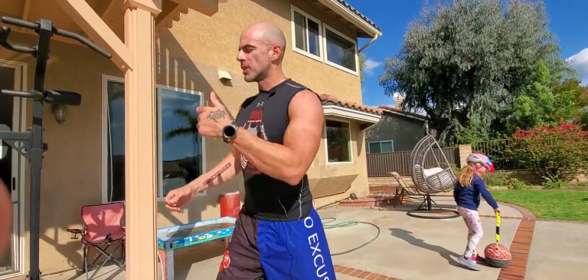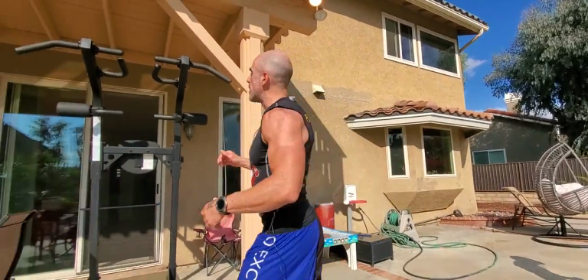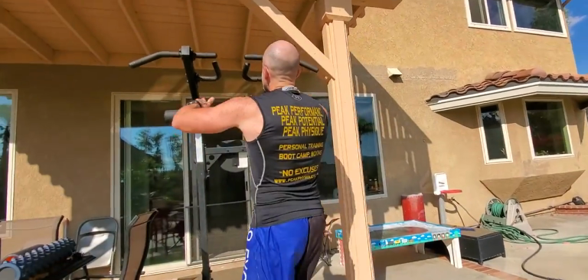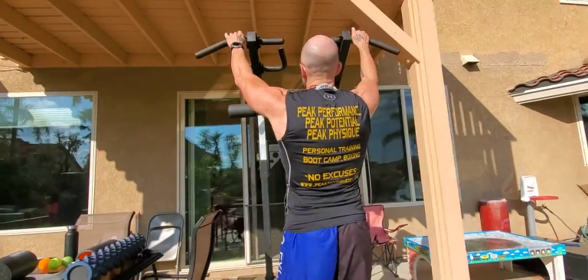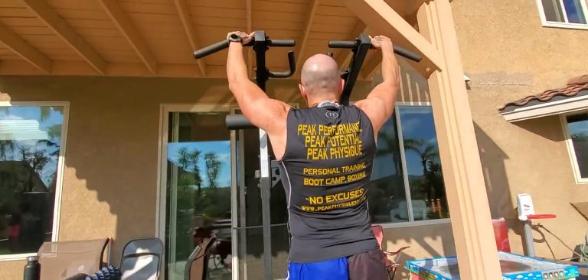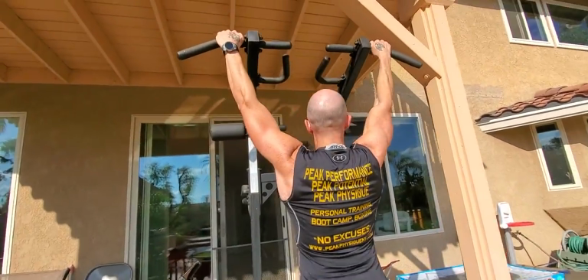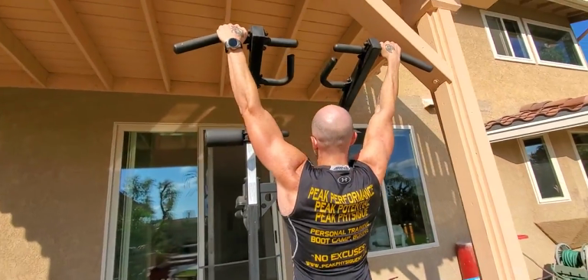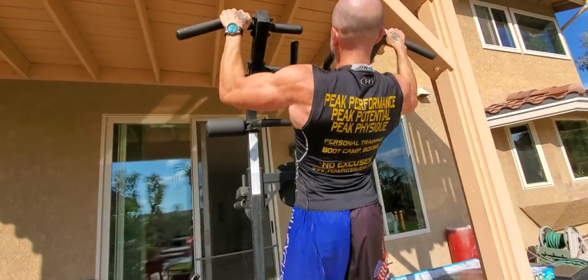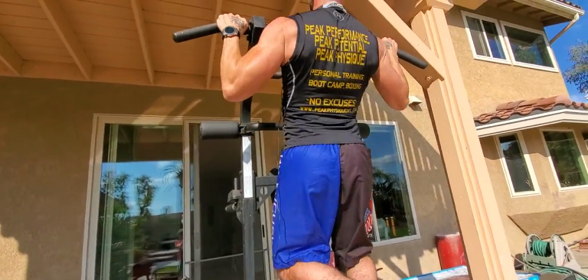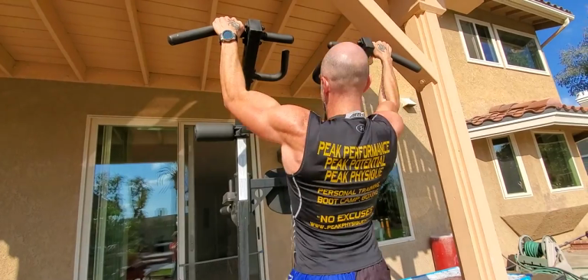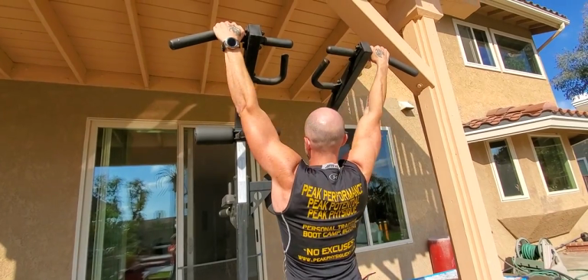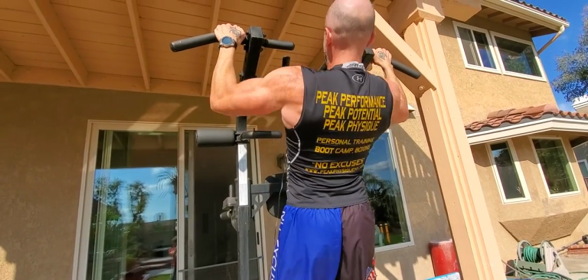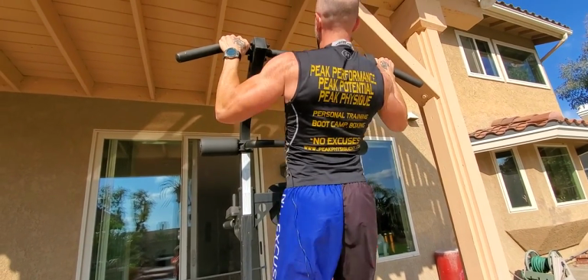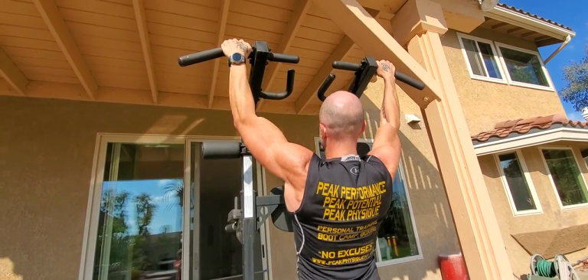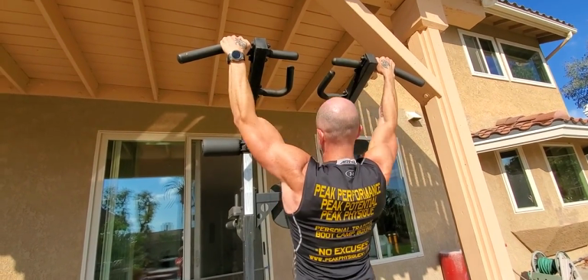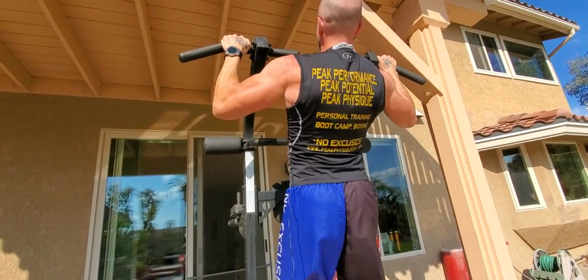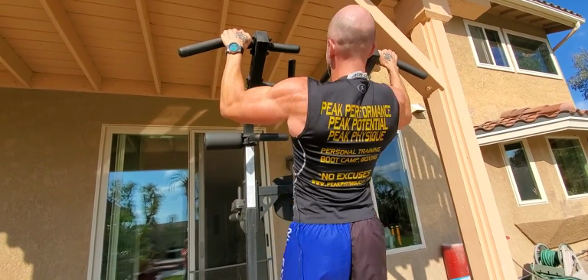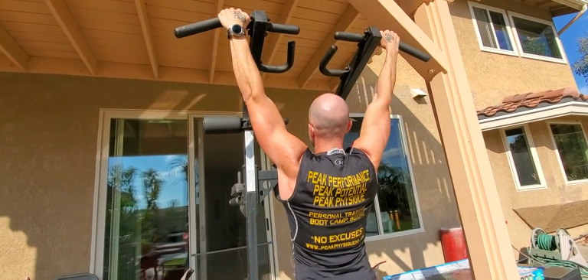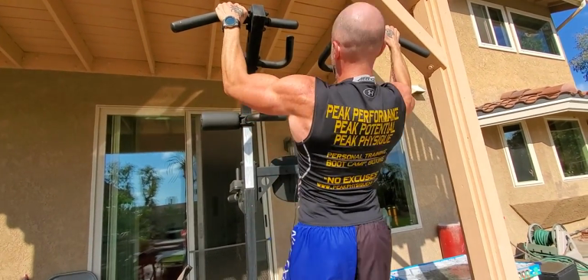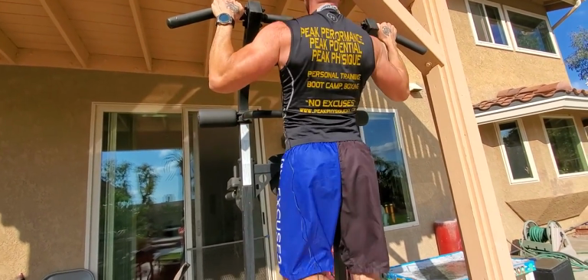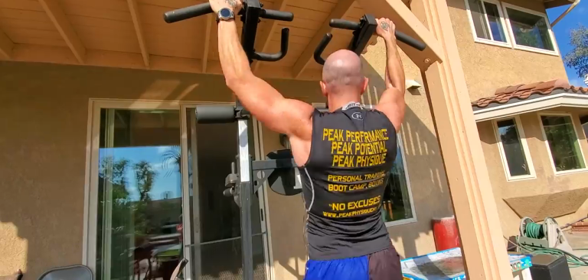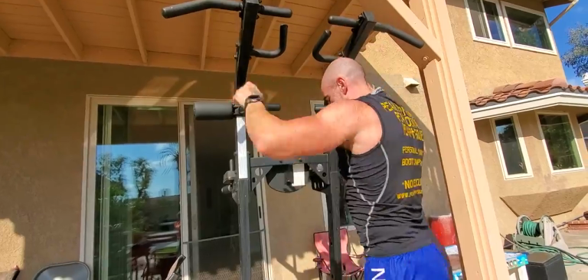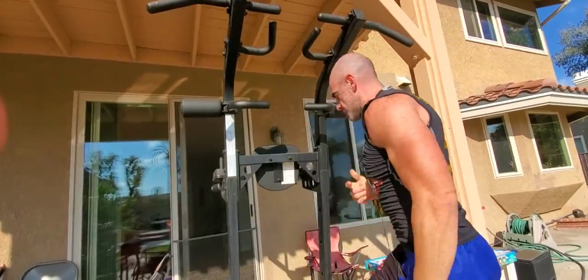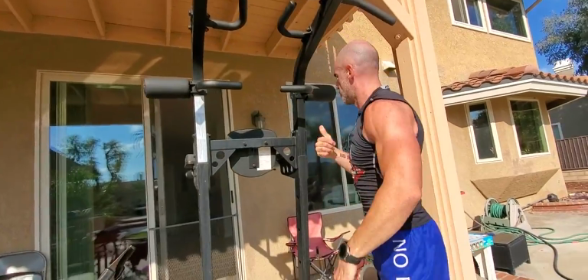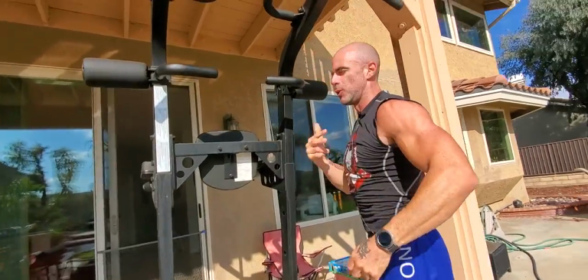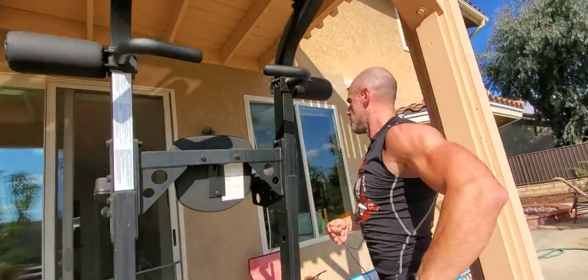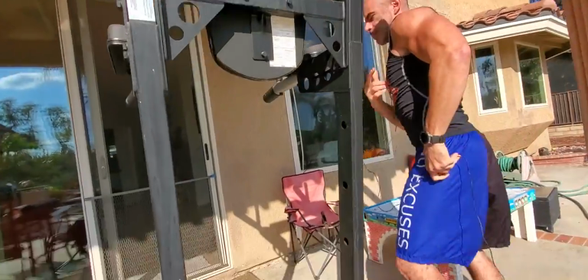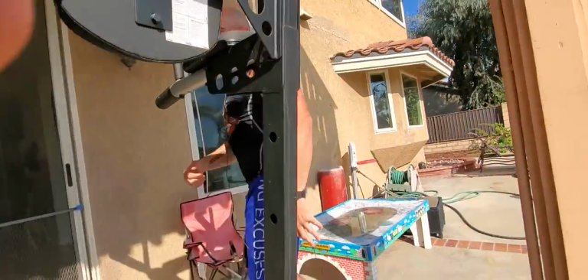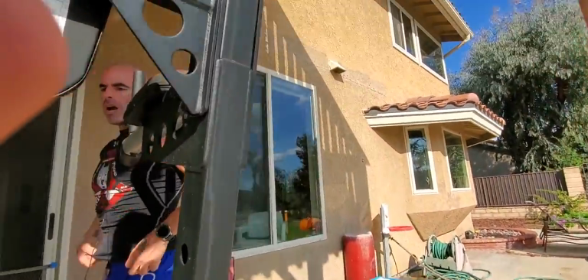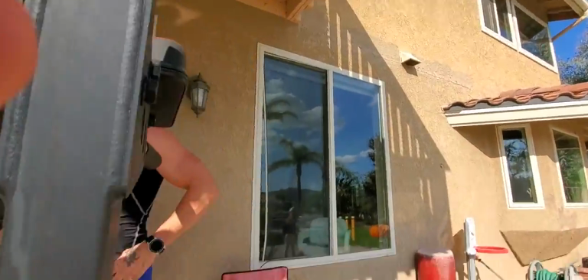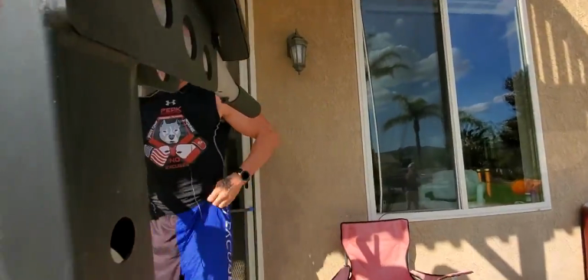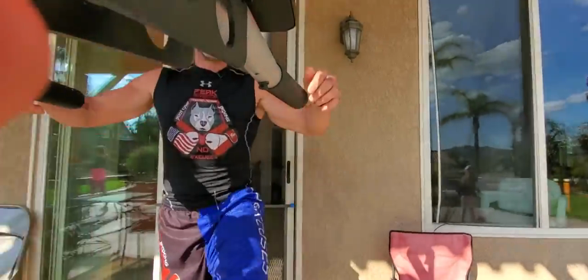Starting with a basic set of pull-ups, just gonna do a few so you can see it — body straight, working your grip and forearms. This is an upper body circuit, it's a pull-push-pull-push. So that was my pull, going right to the push — right to a set of dips here.